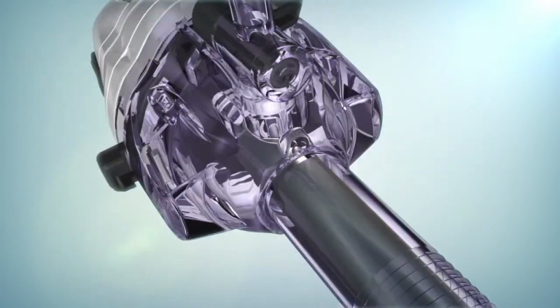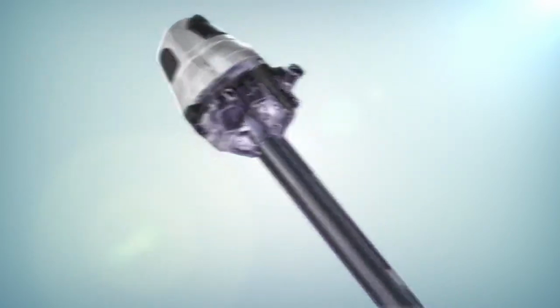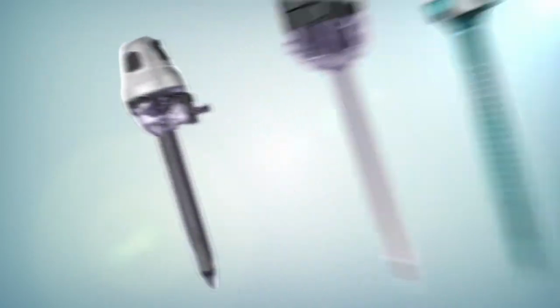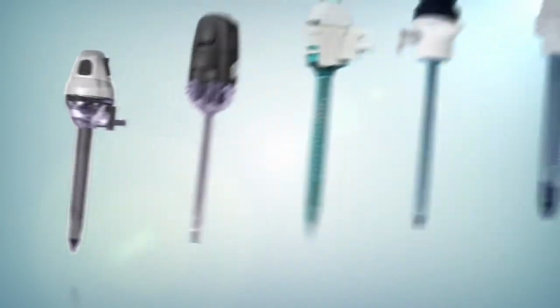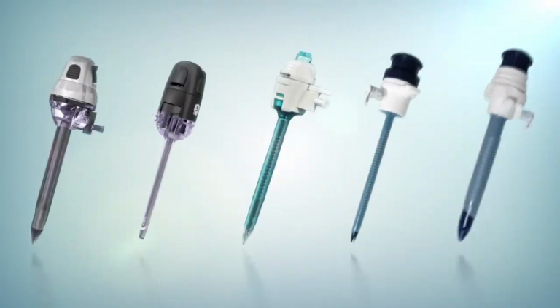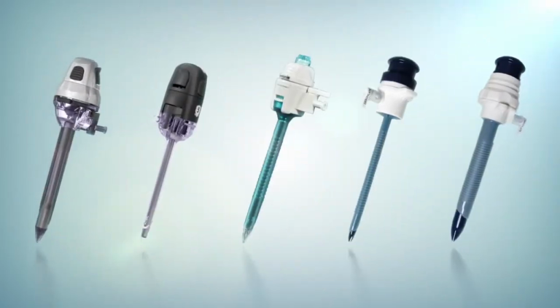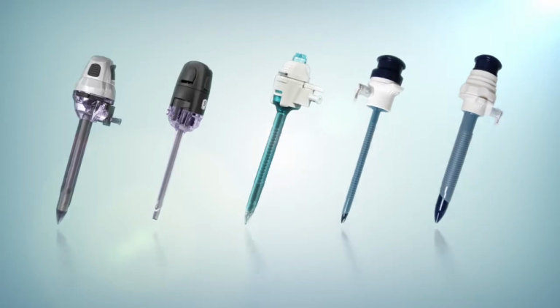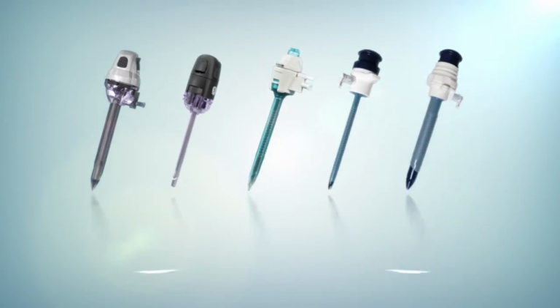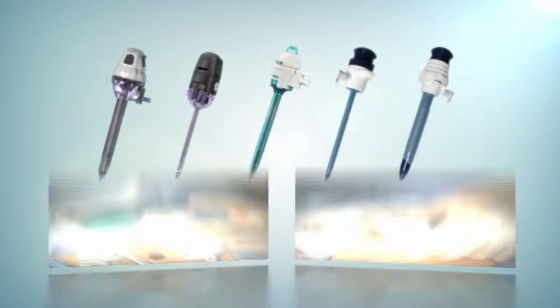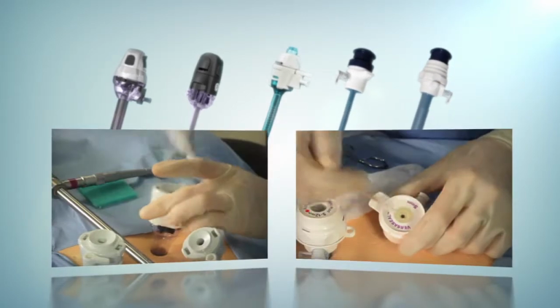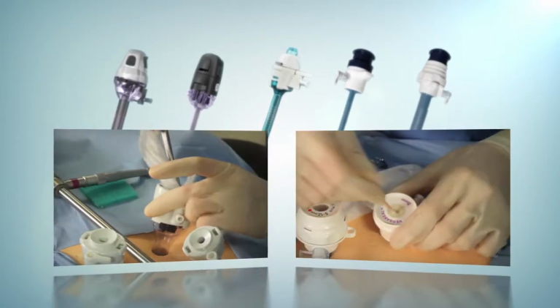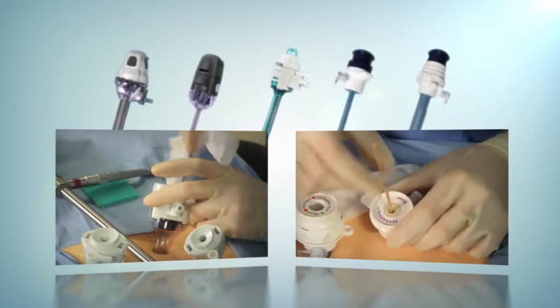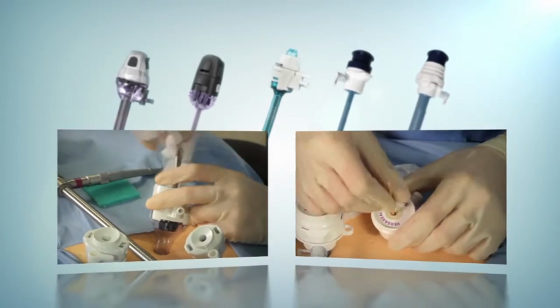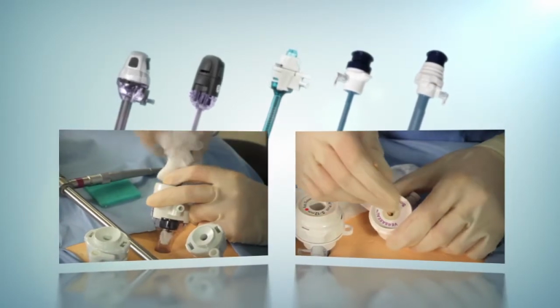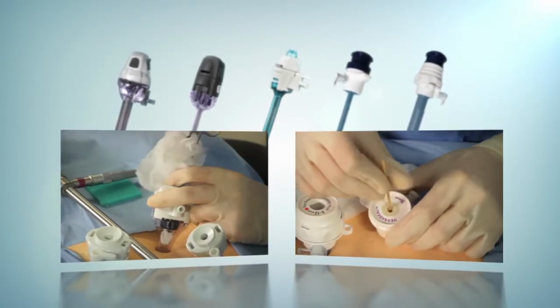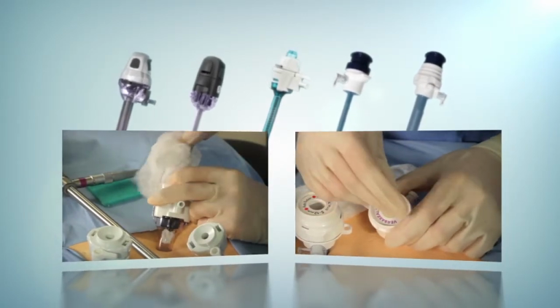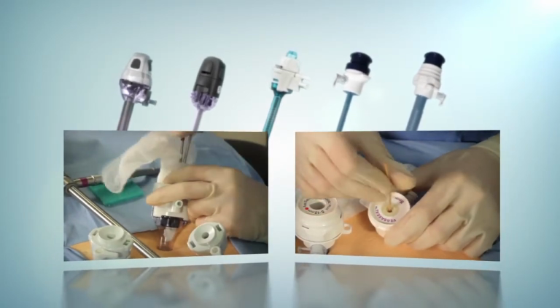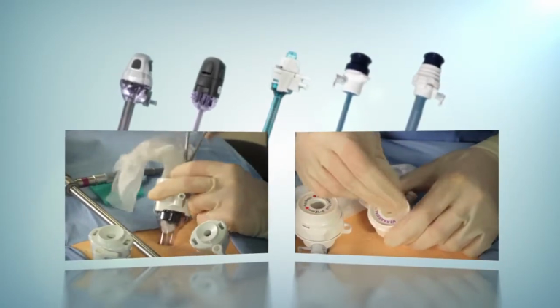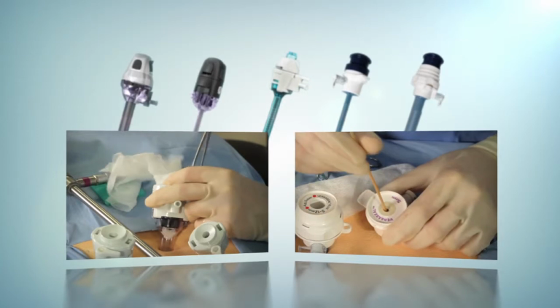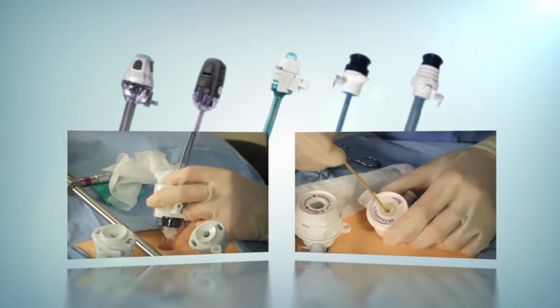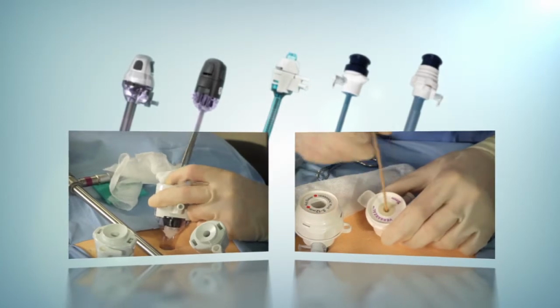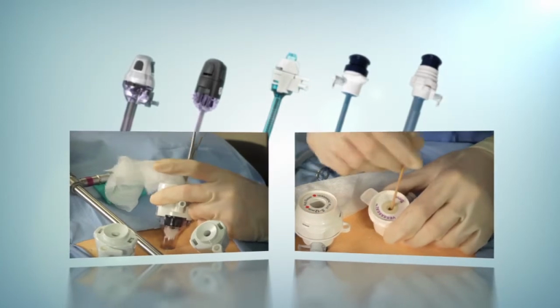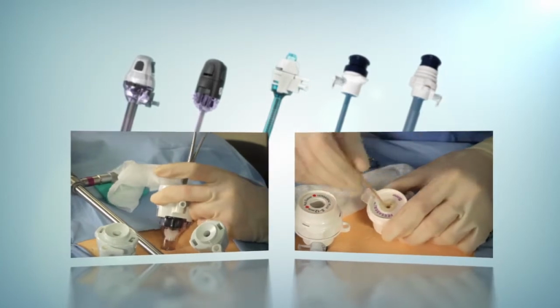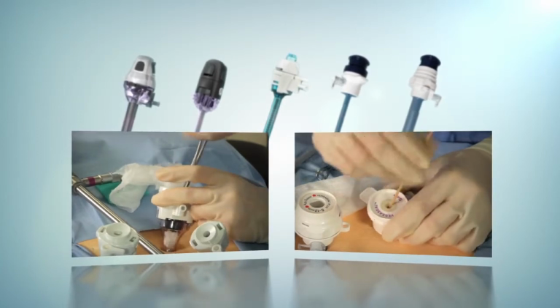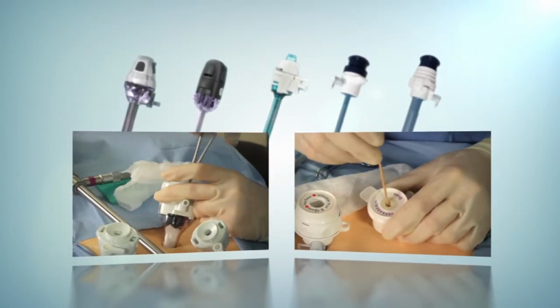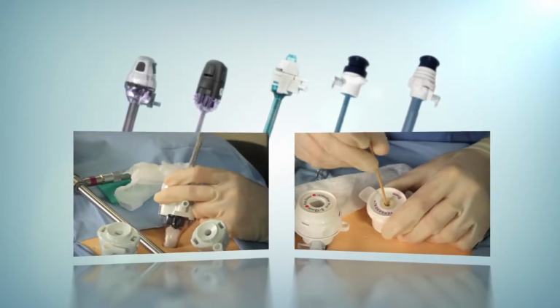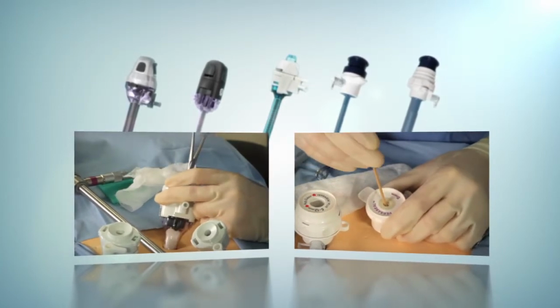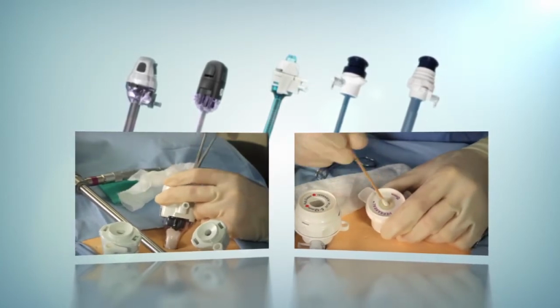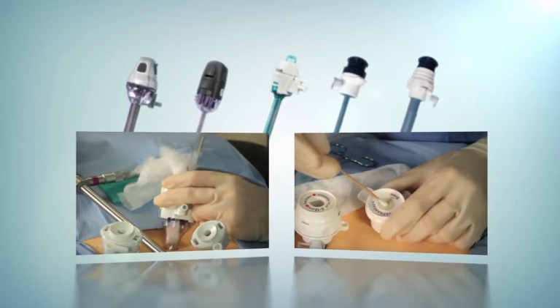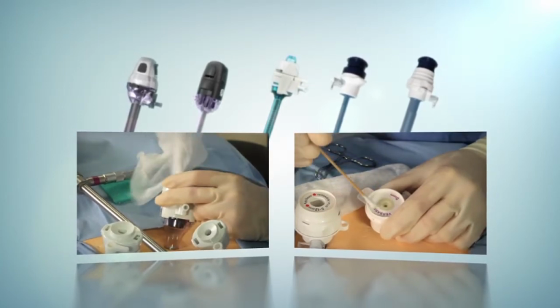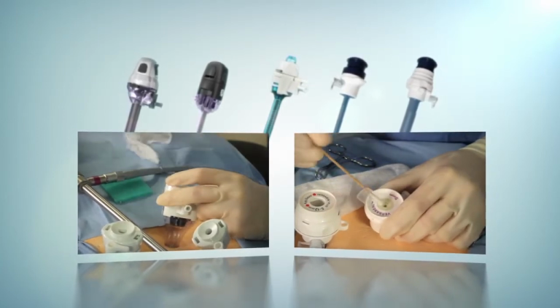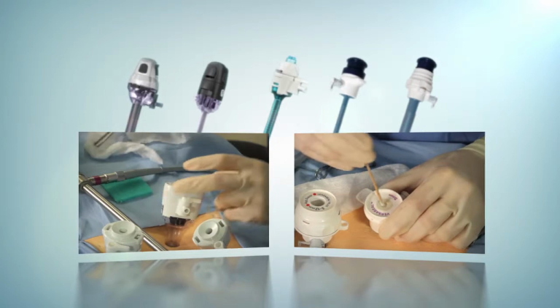Since all Trocars with seal systems contribute to smudging, many surgeons find ways to address this challenge. However, resmudging caused by the Trocar is a distraction that can interrupt the flow of surgery.